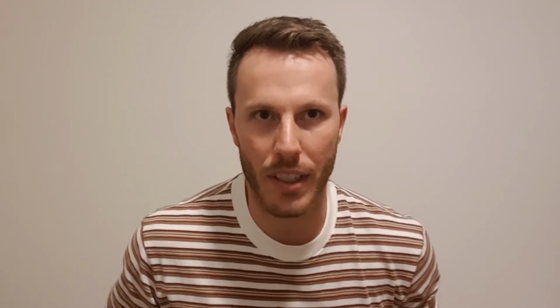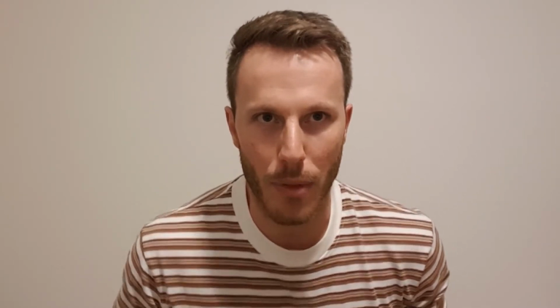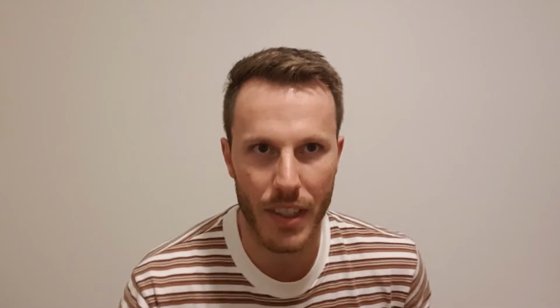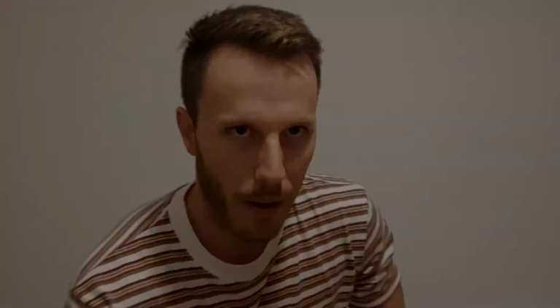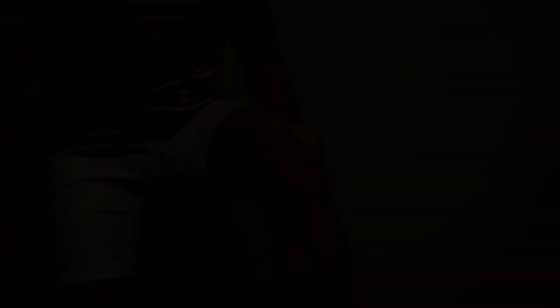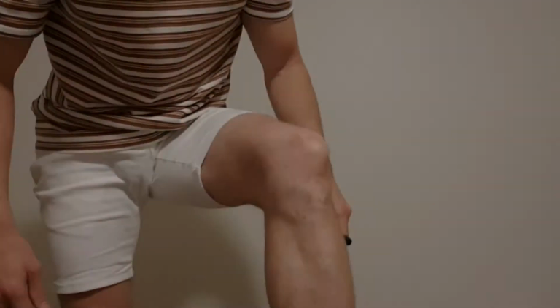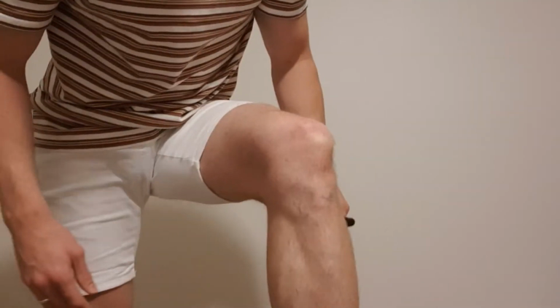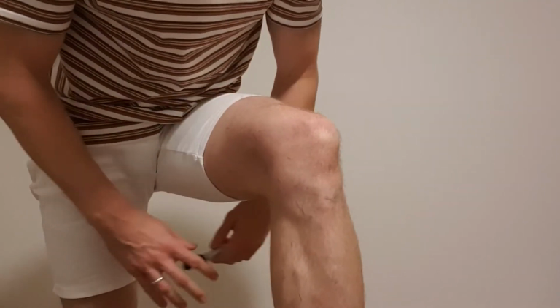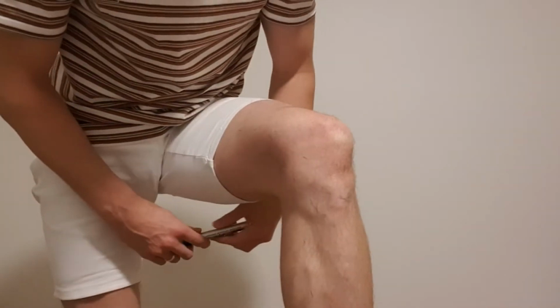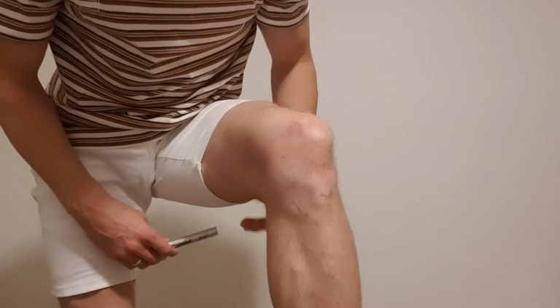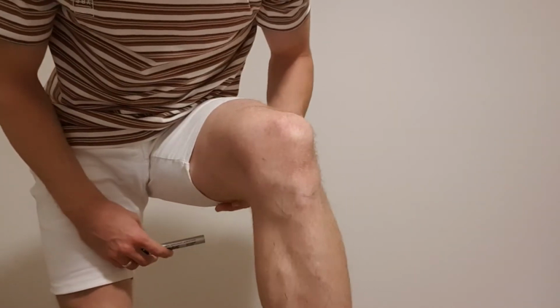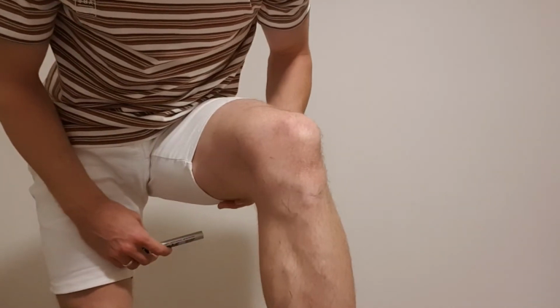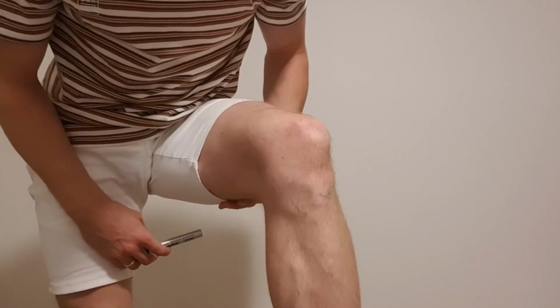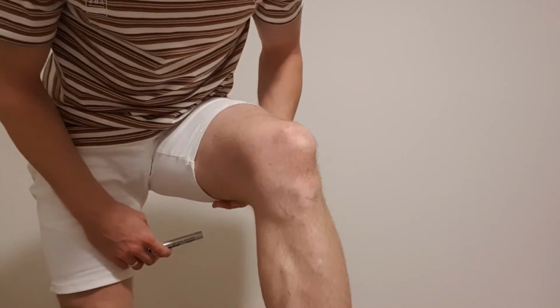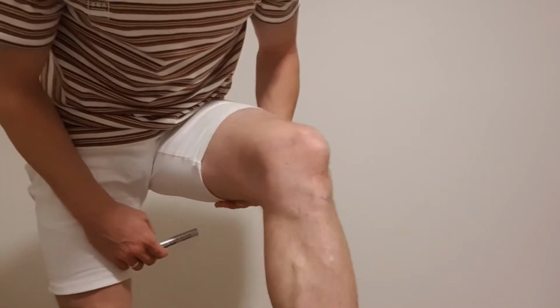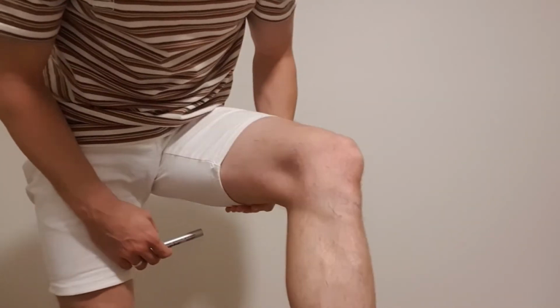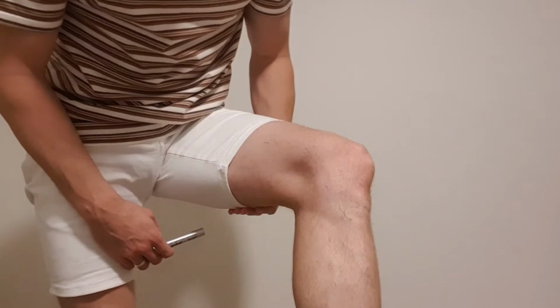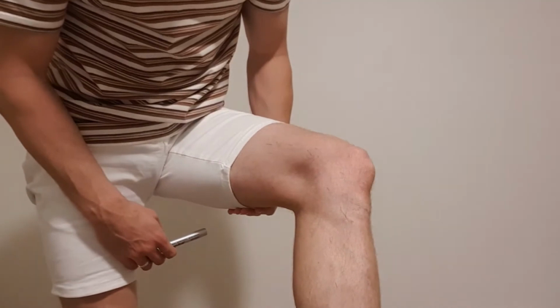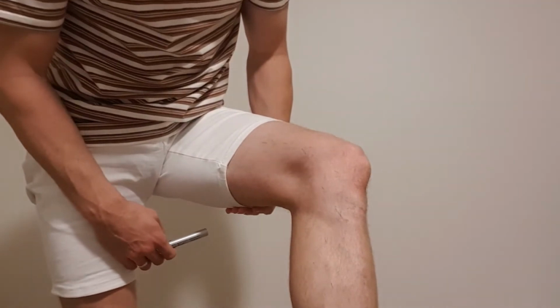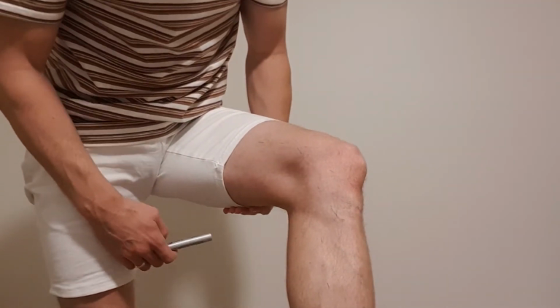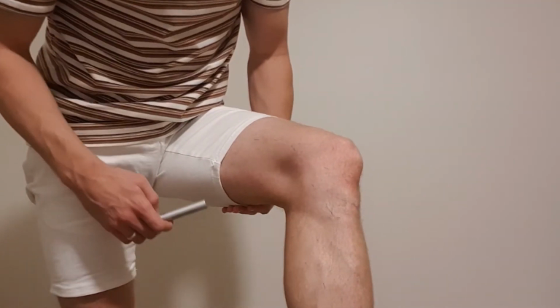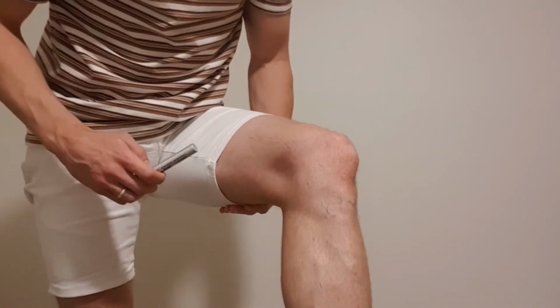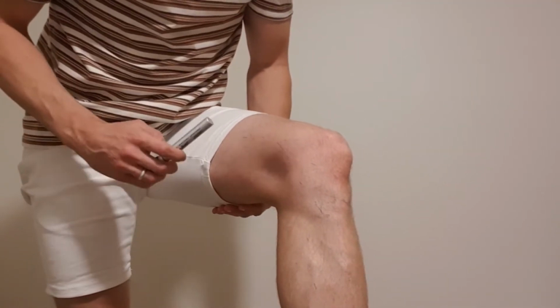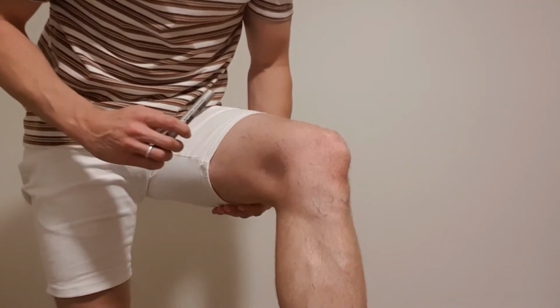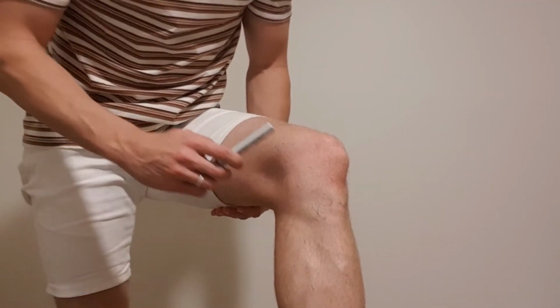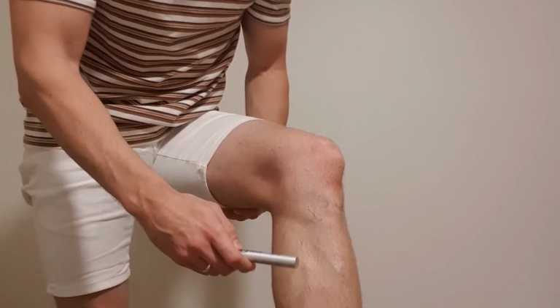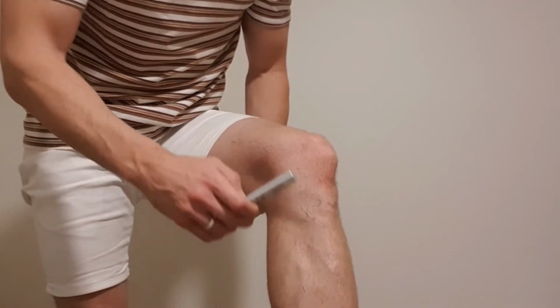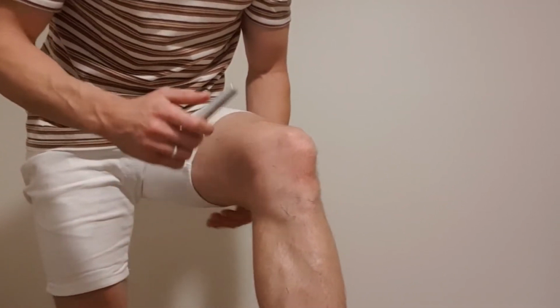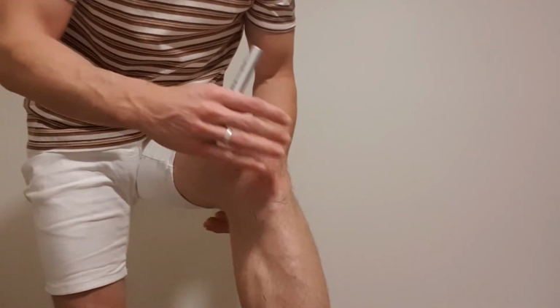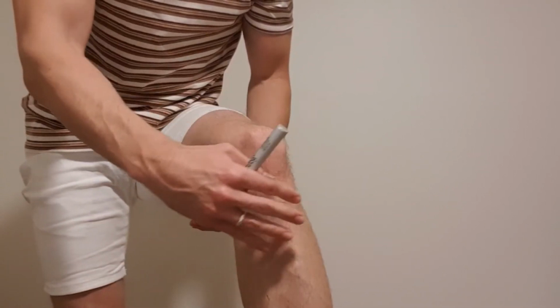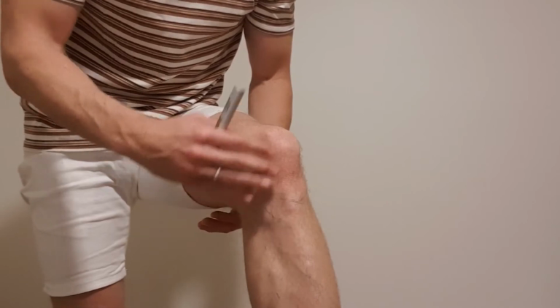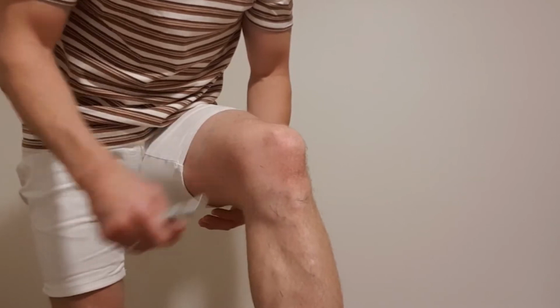I'm just gonna get myself set up — this is my knee right here. I've pre-drawn on myself, and I'm gonna tell you guys exactly where the nerves go and why you might get a little bit of numbness in the front of your knee.